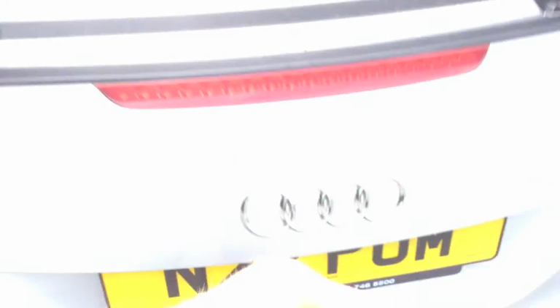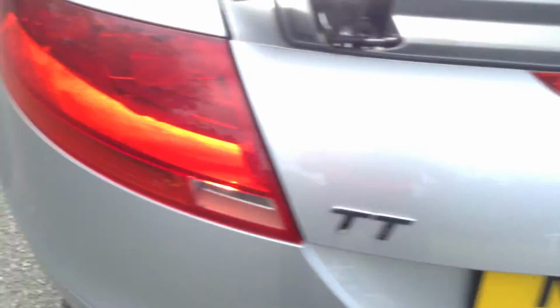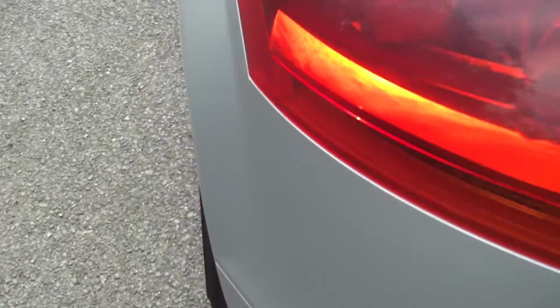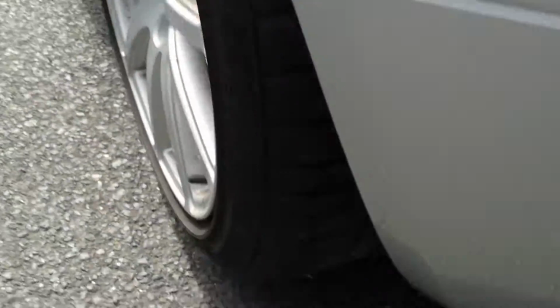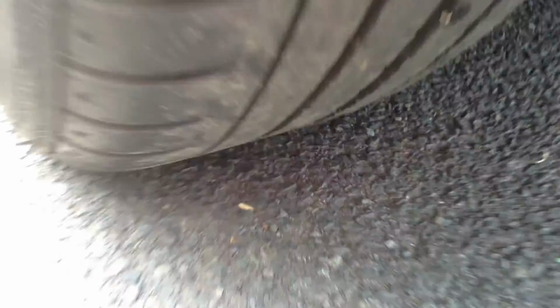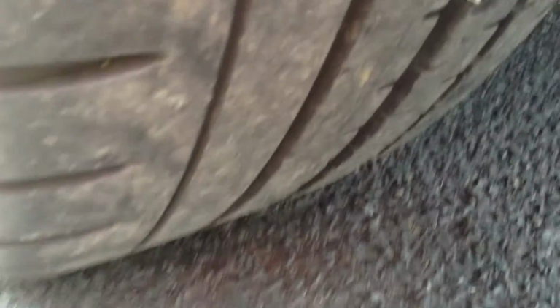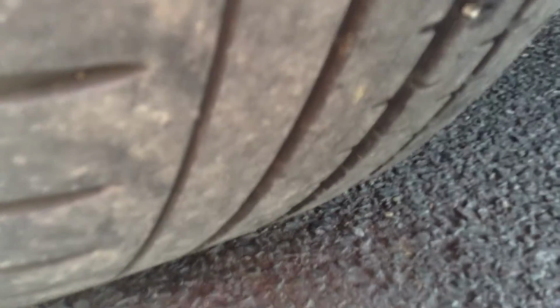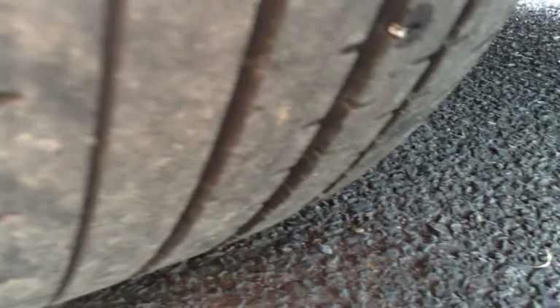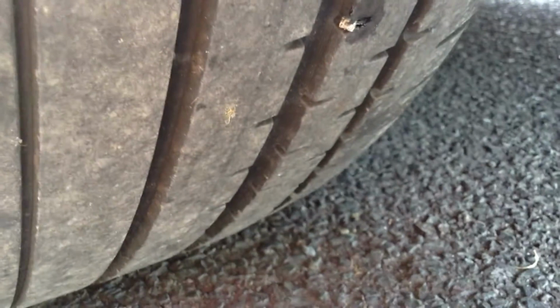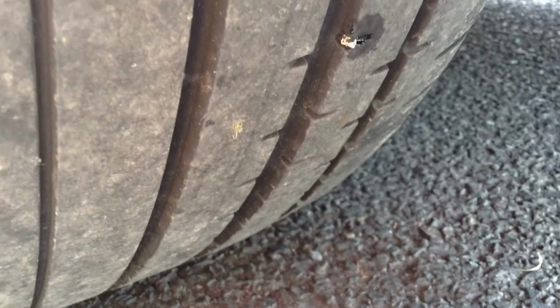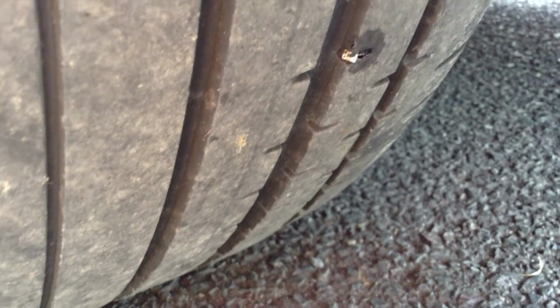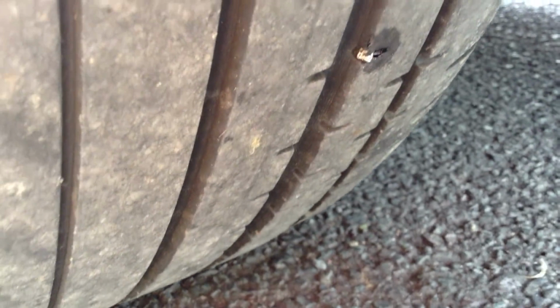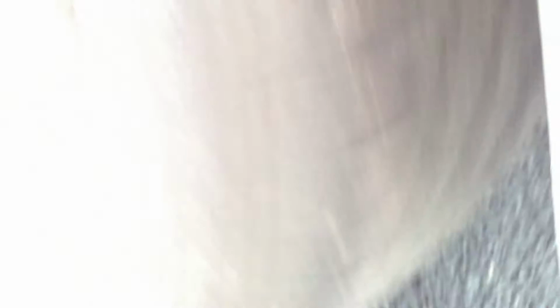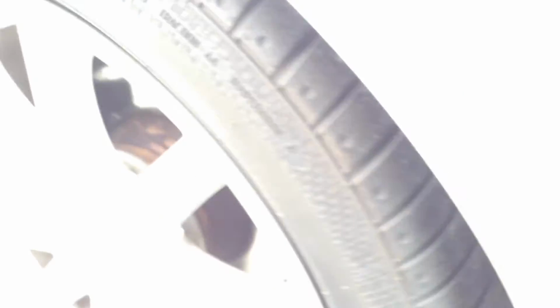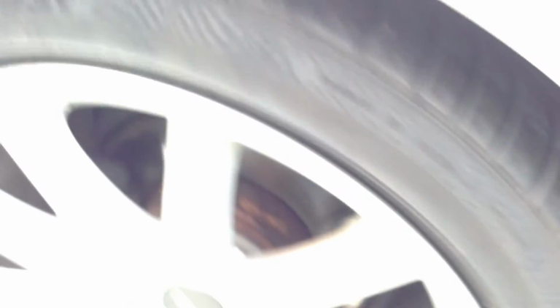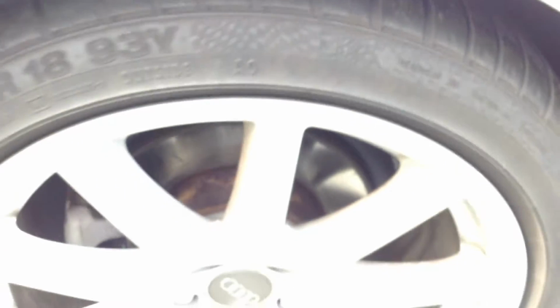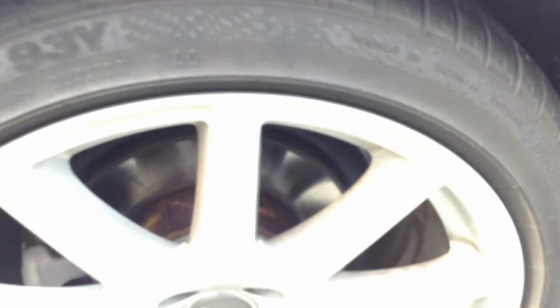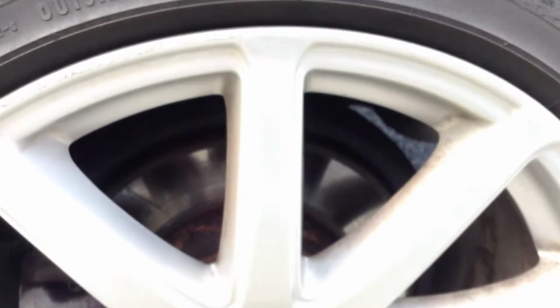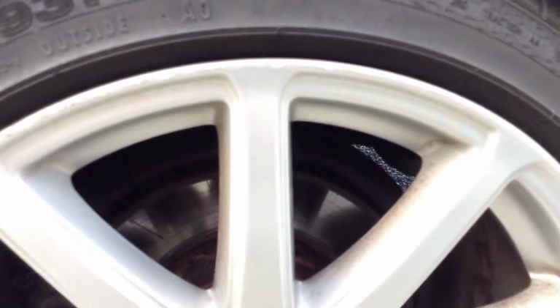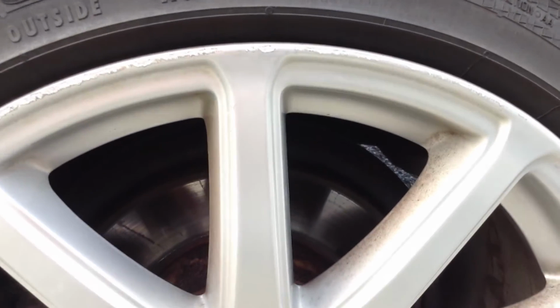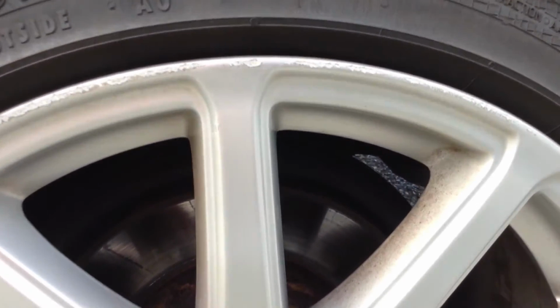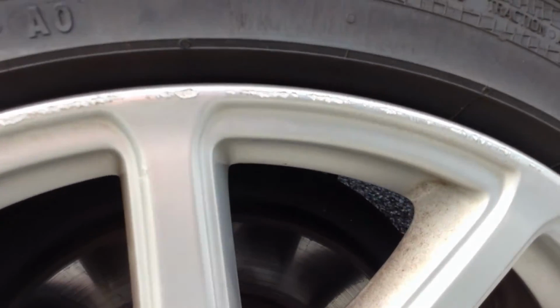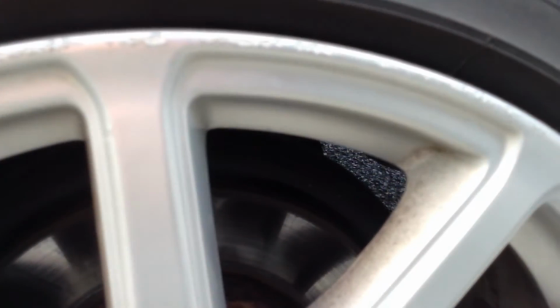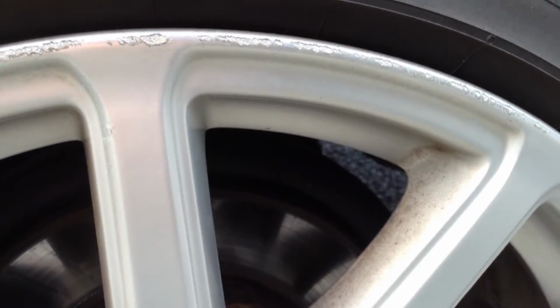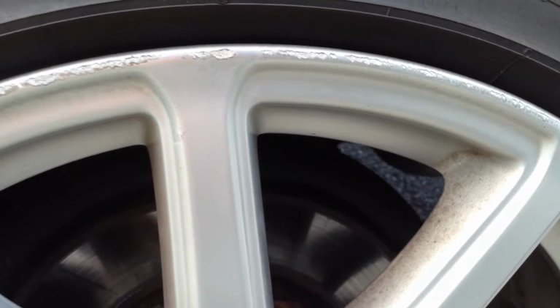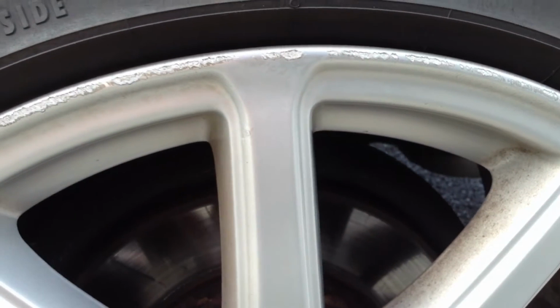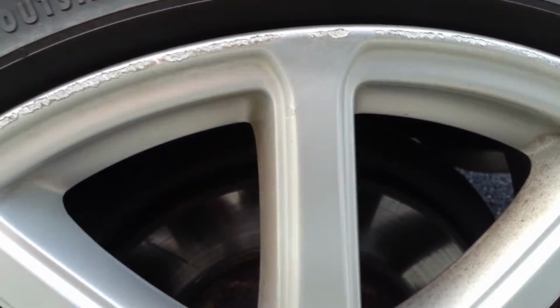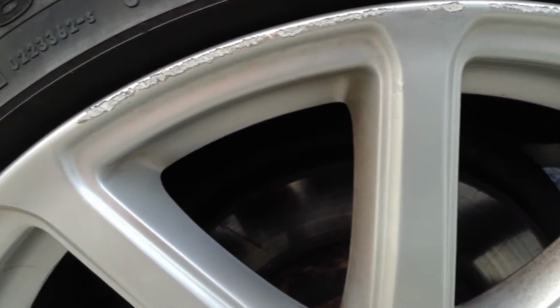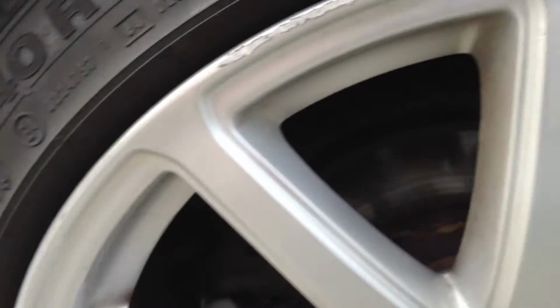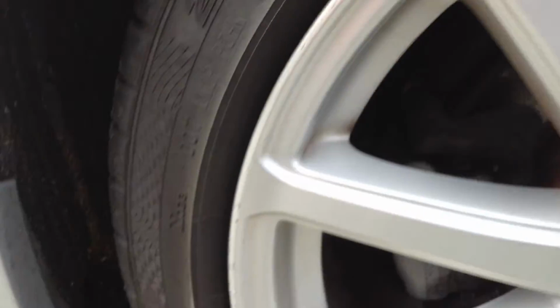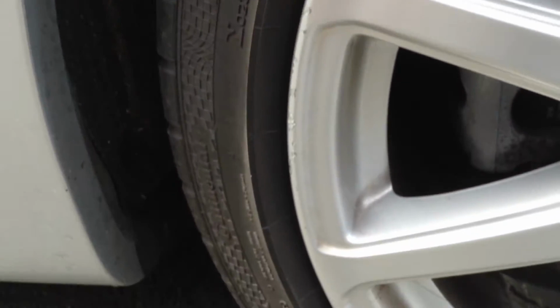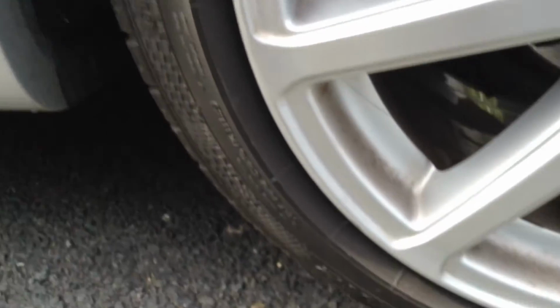Moving around to the nearside rear tyre — again looks like a newish tyre, so easily a good five to six millimetres. Nearside rear alloy: we have got some curbing on the outside edge, so it's going to require a refurb to this alloy.